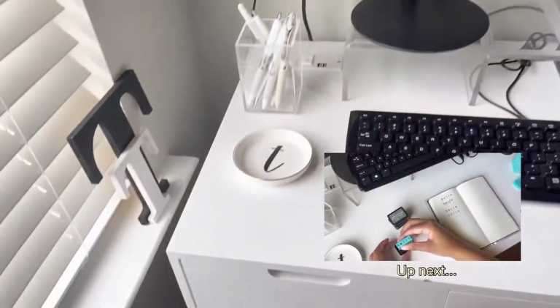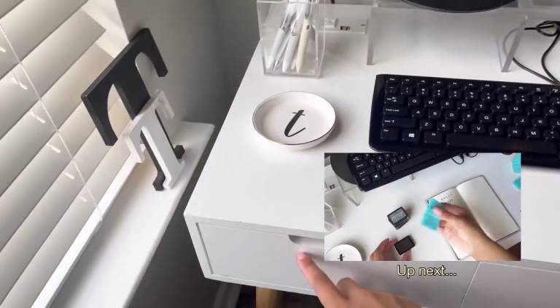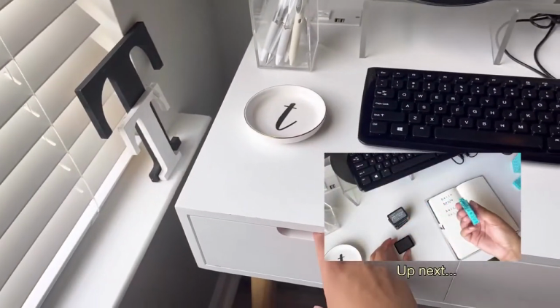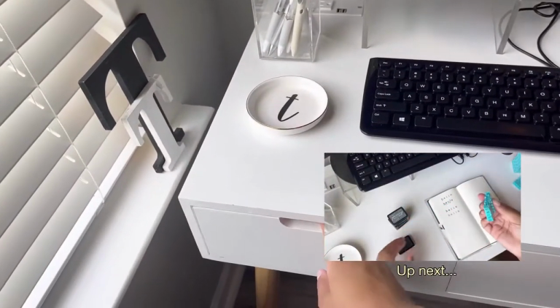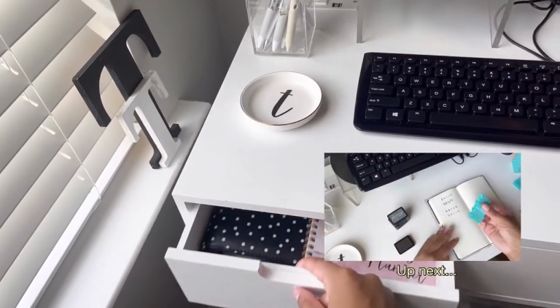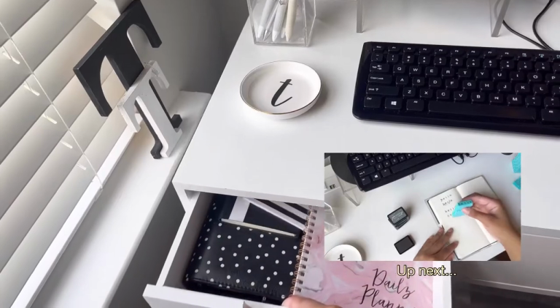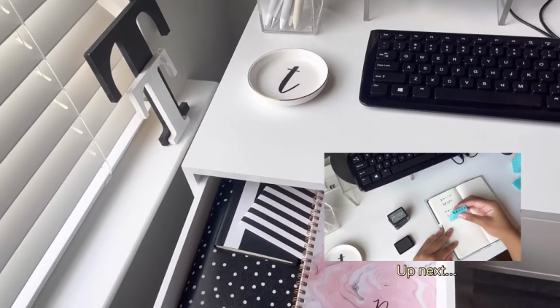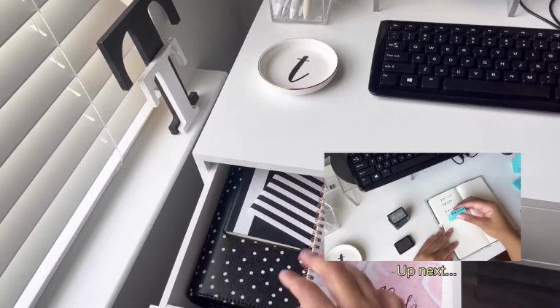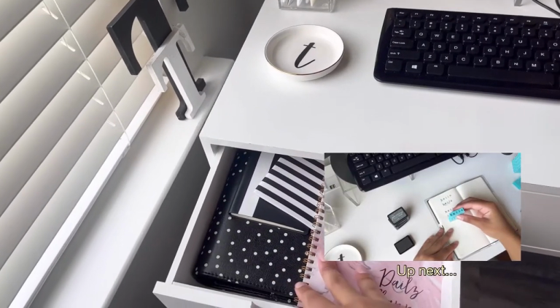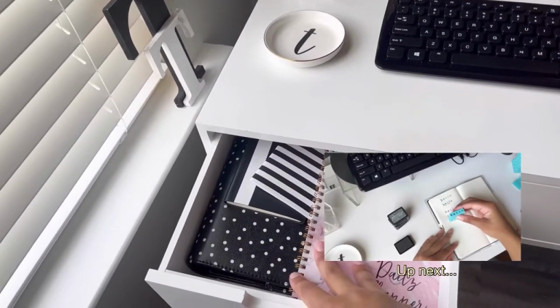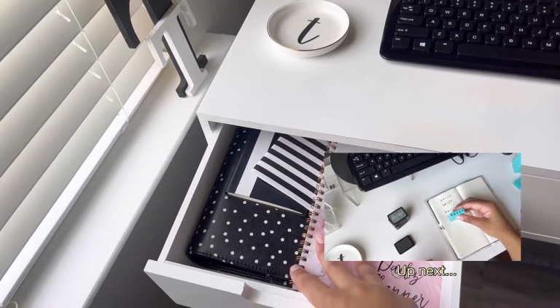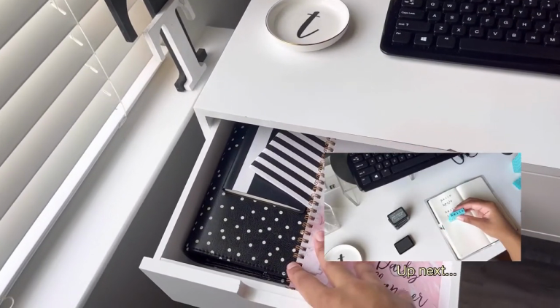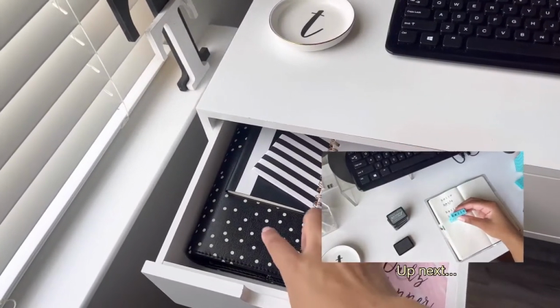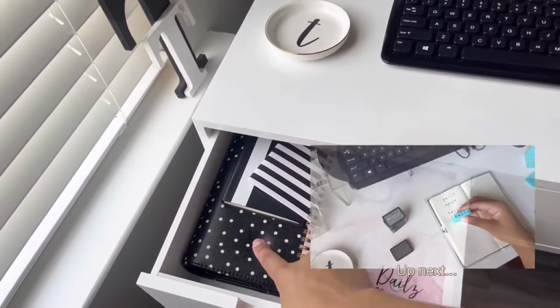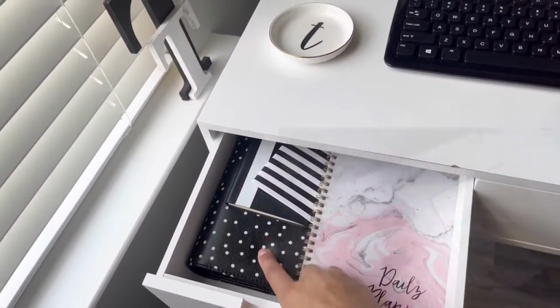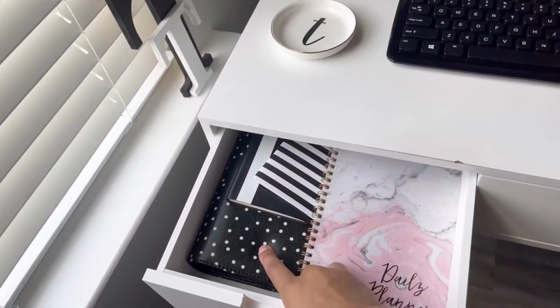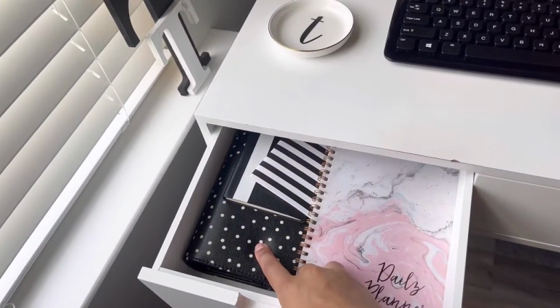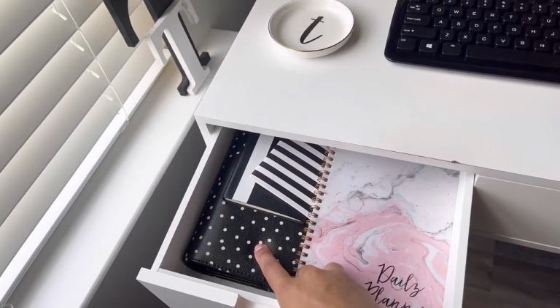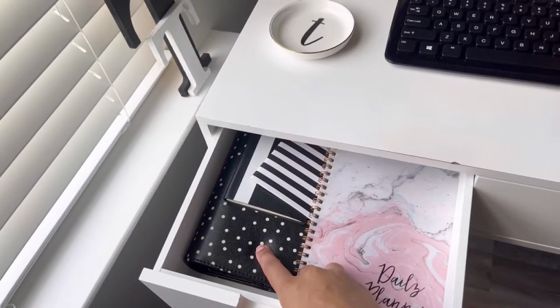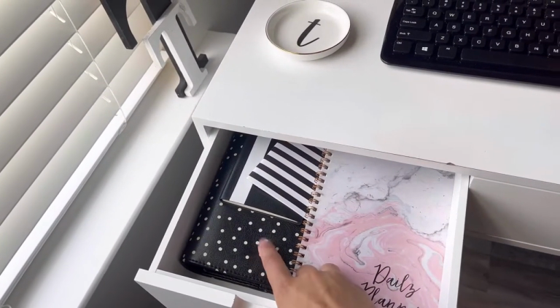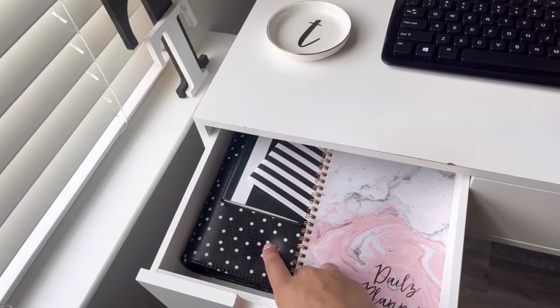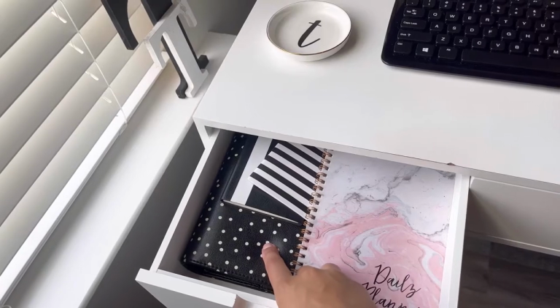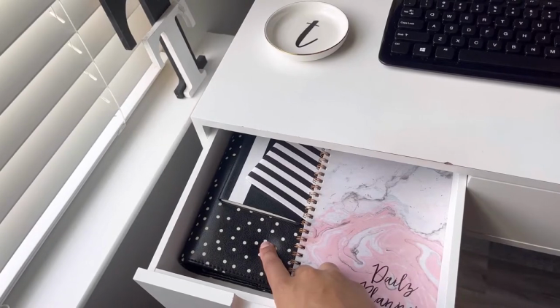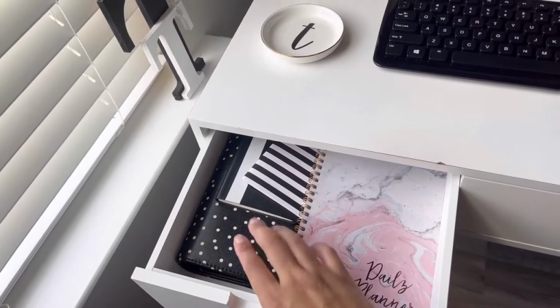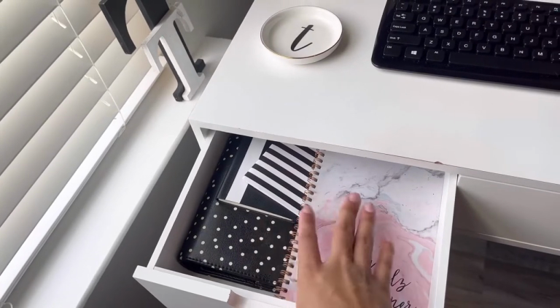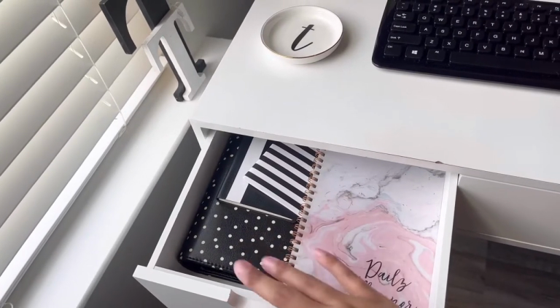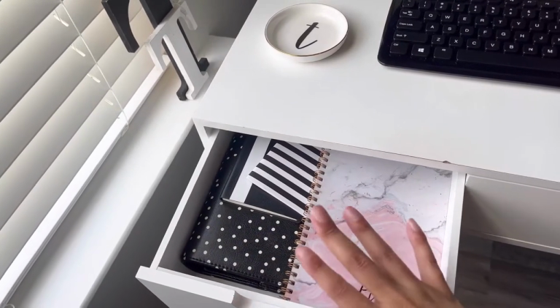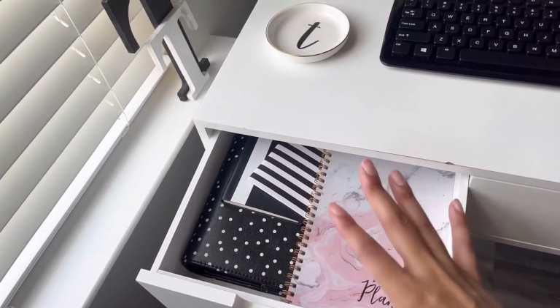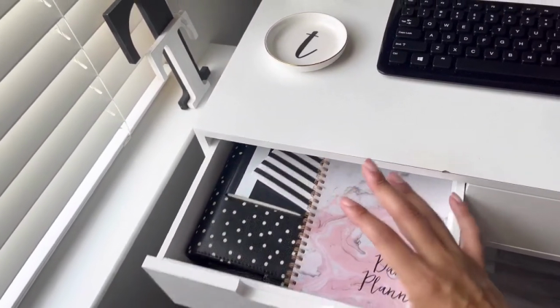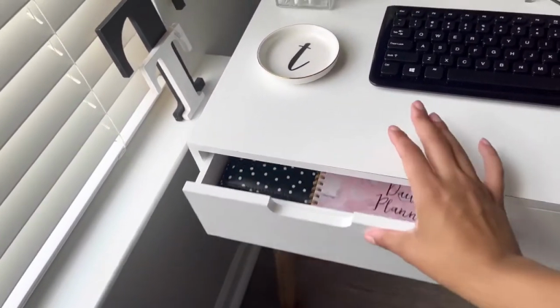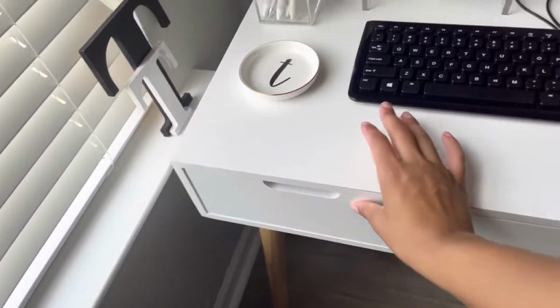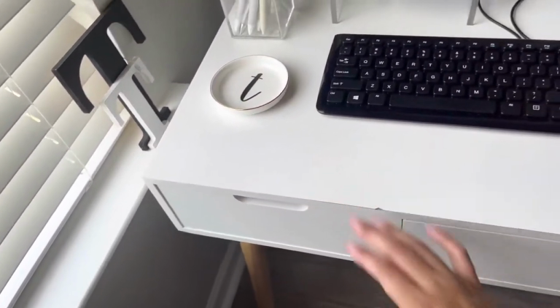Now I'll go into the drawers. There are just some notebooks in here — this is my very first planner in the A5 size. I just have all that in here just to store it away.